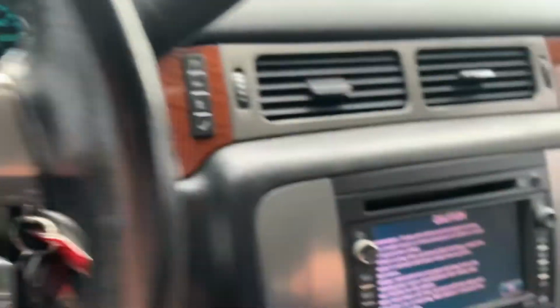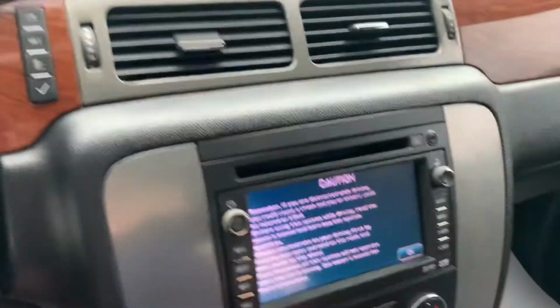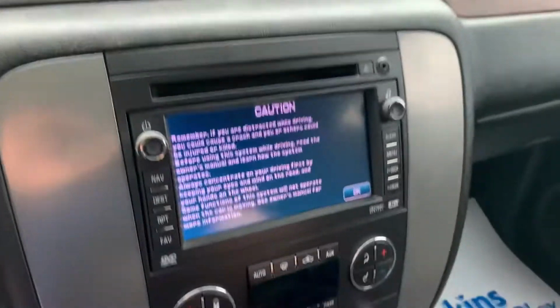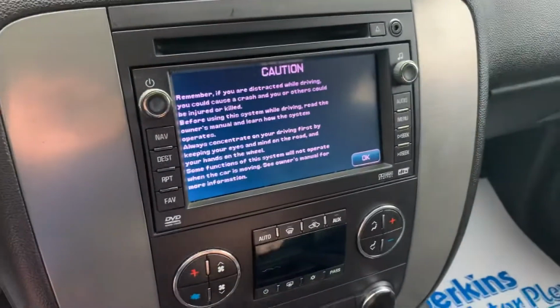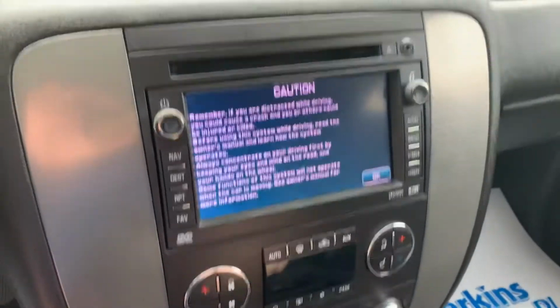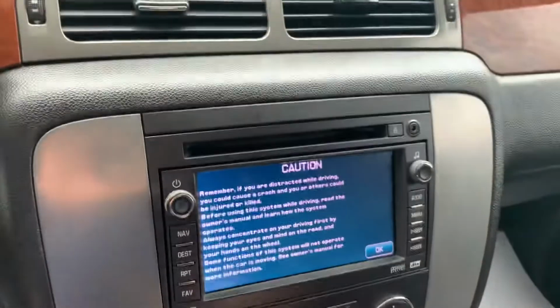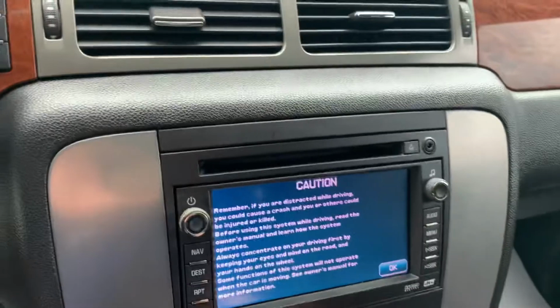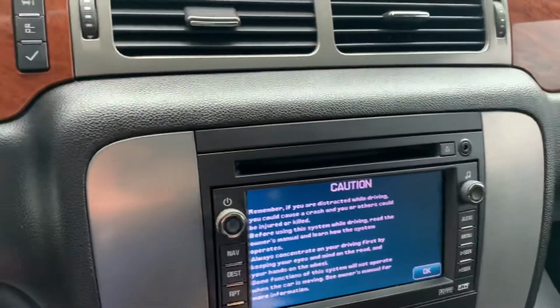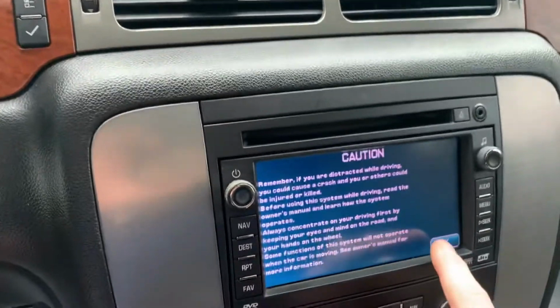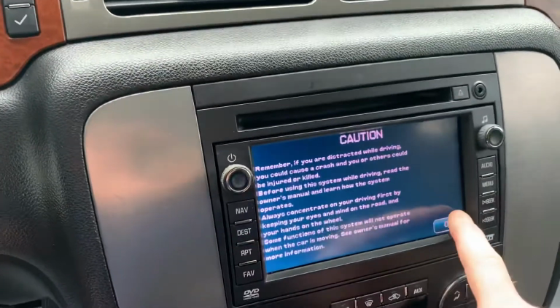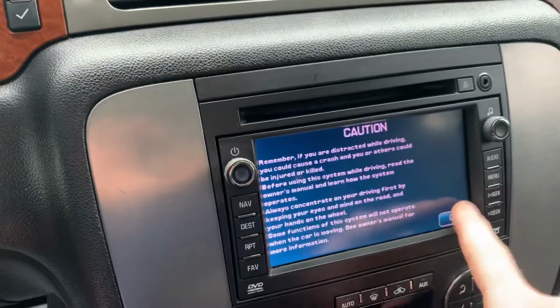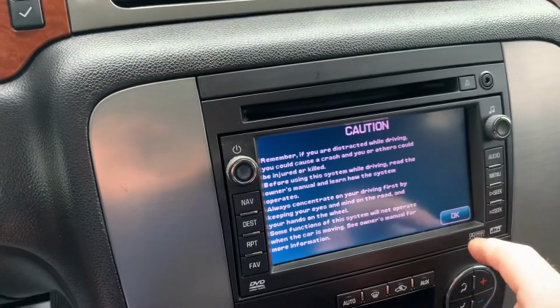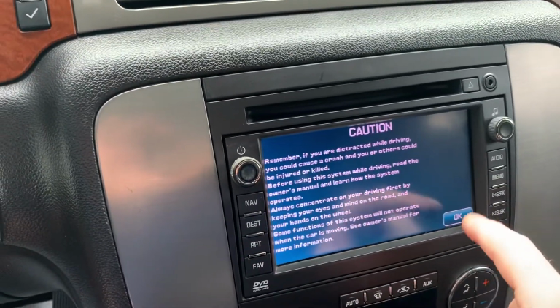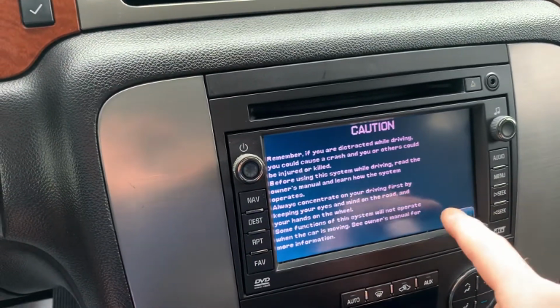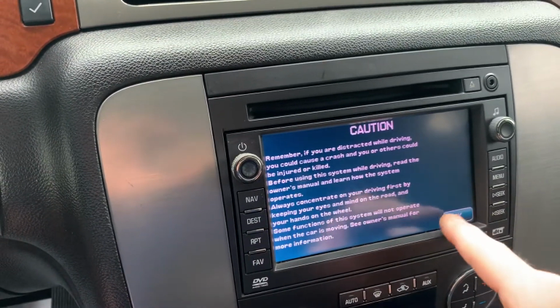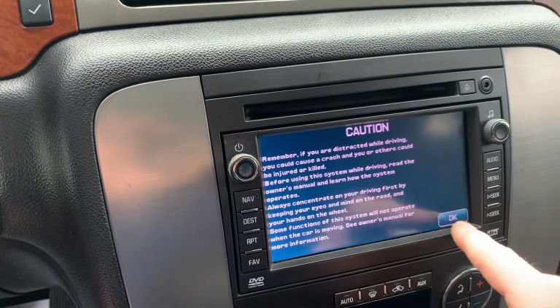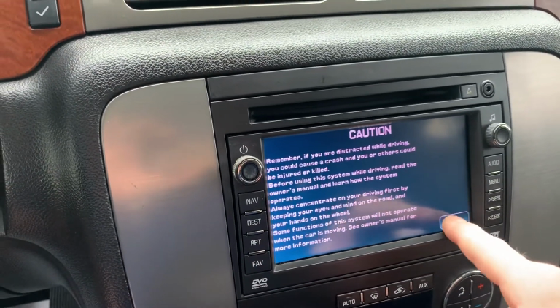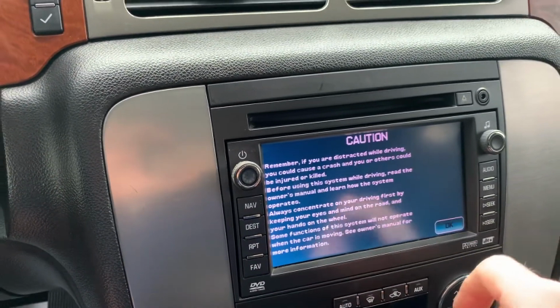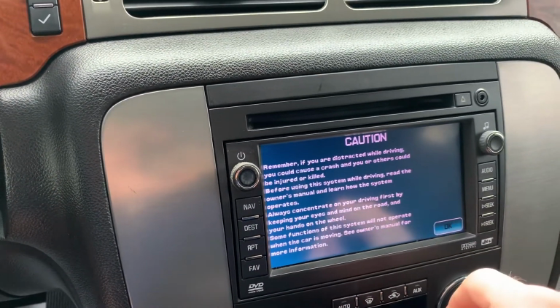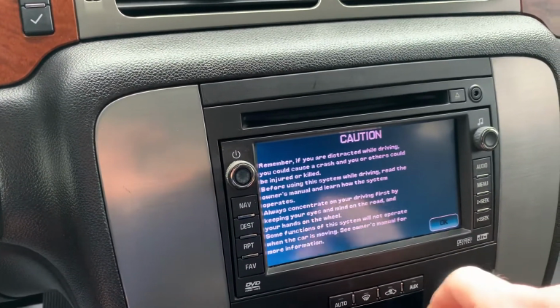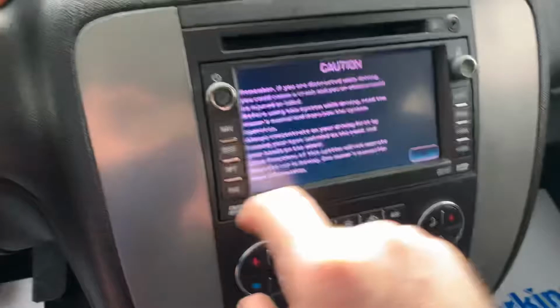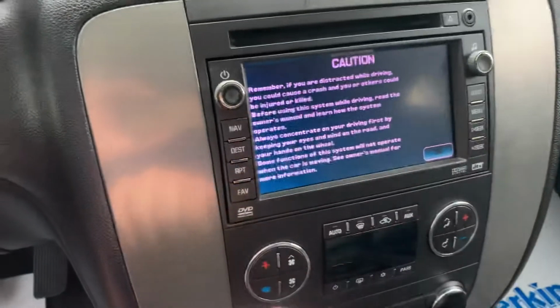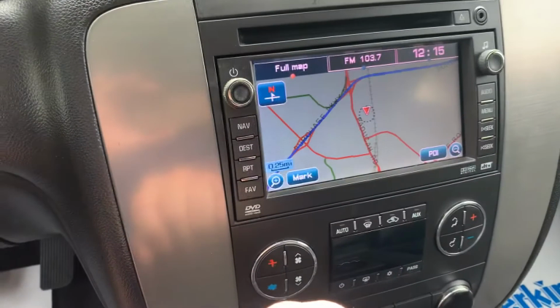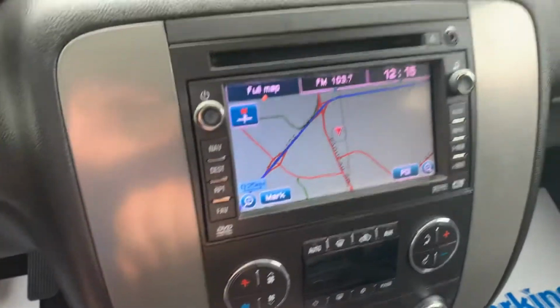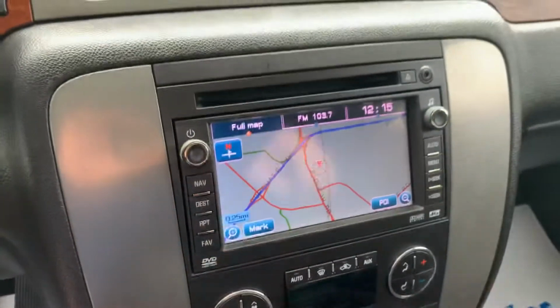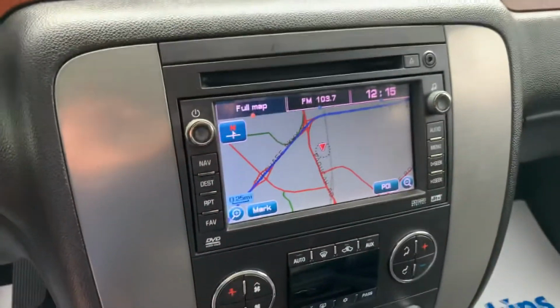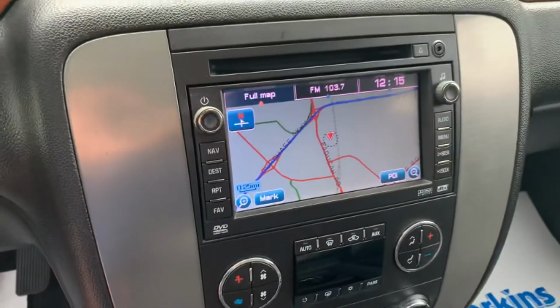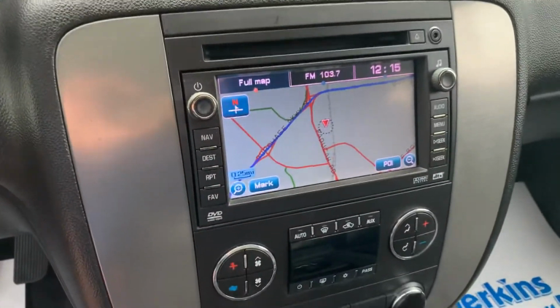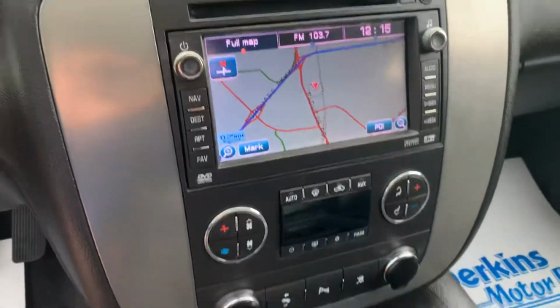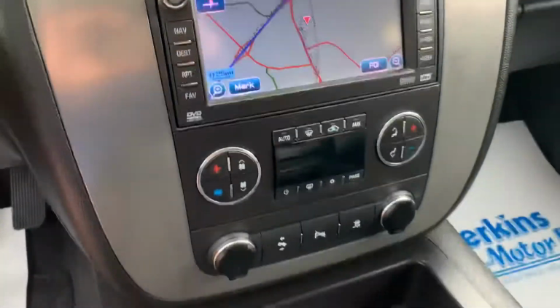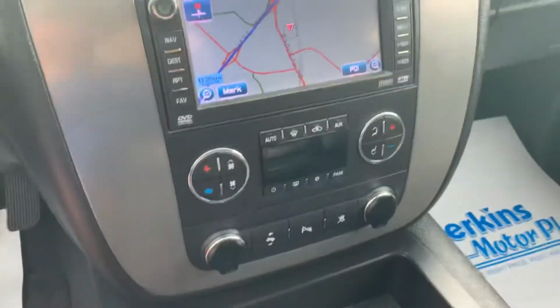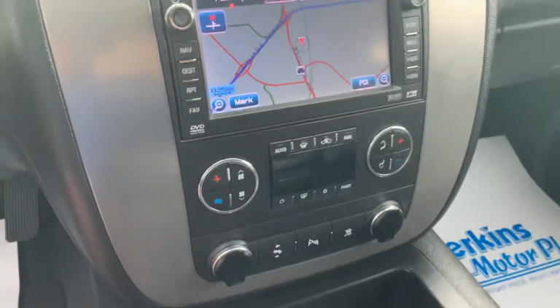Moving over to the center console — hit OK to accept the message — and there's your nav unit as well as your heated seats.